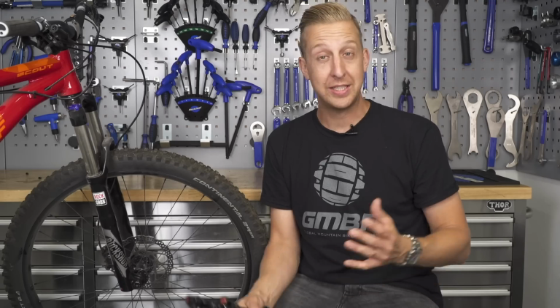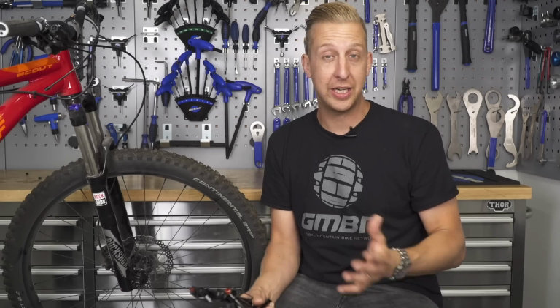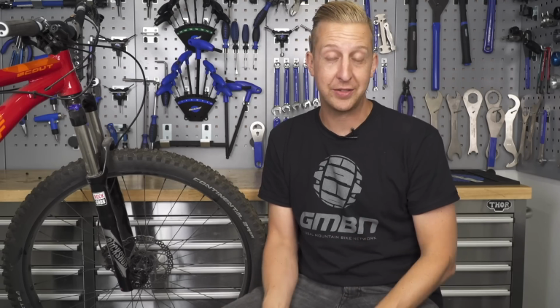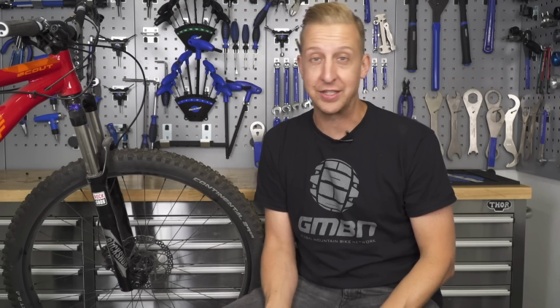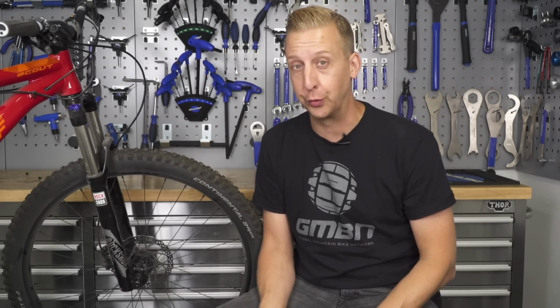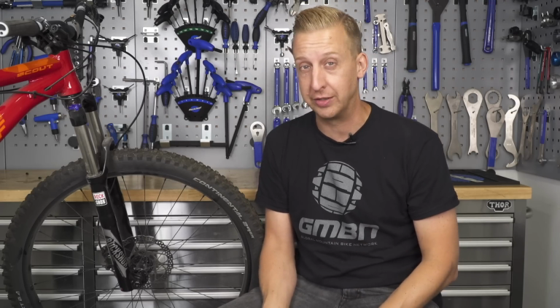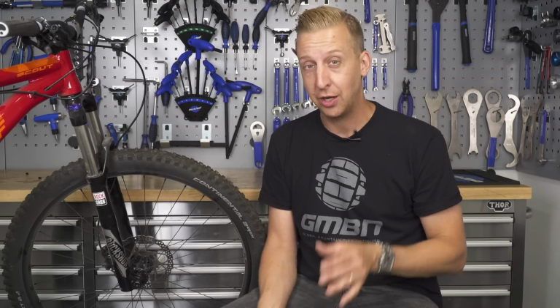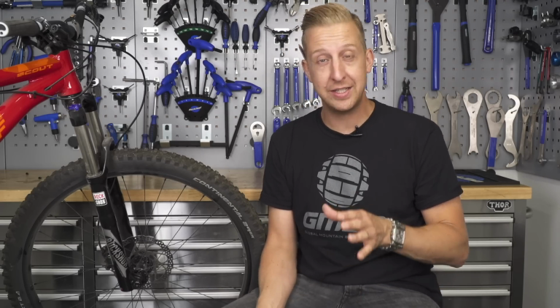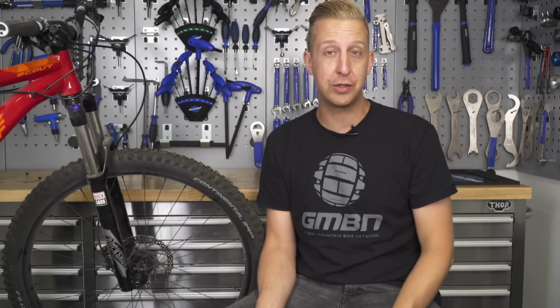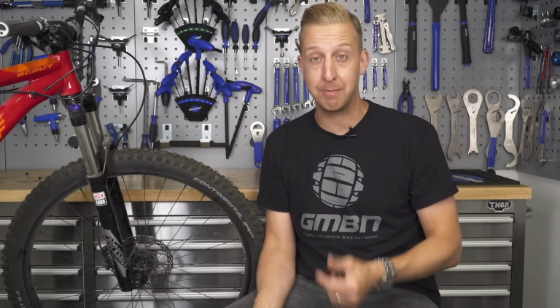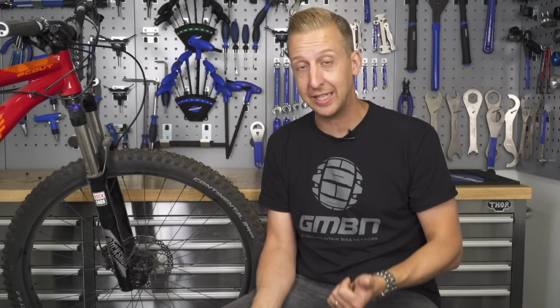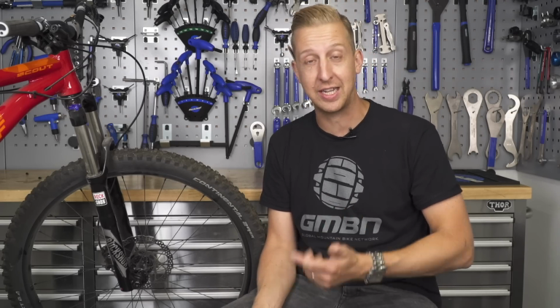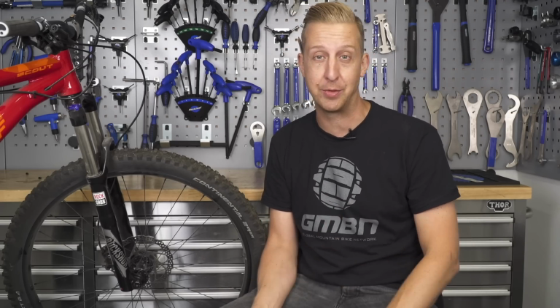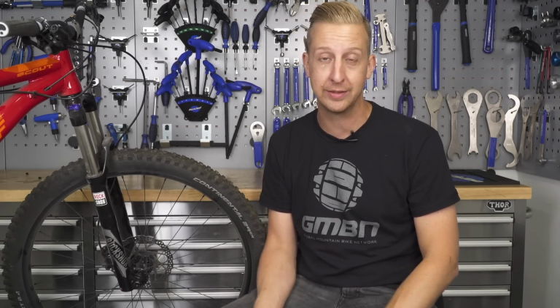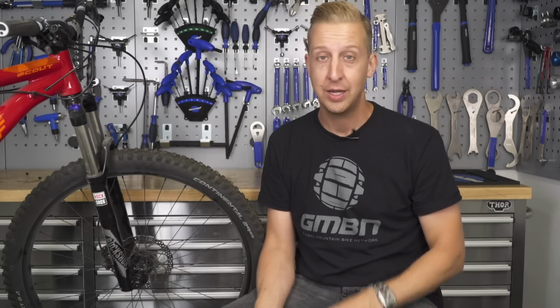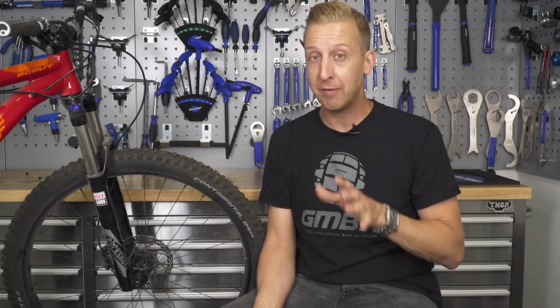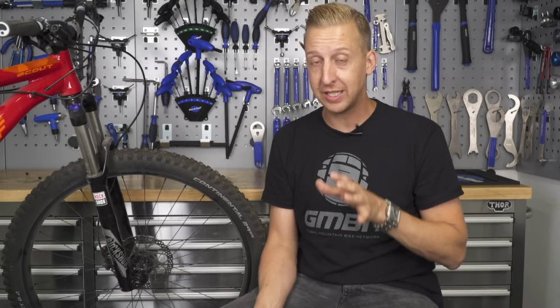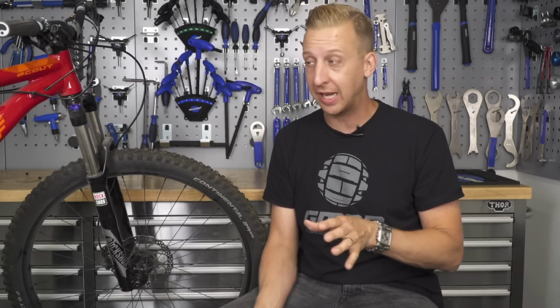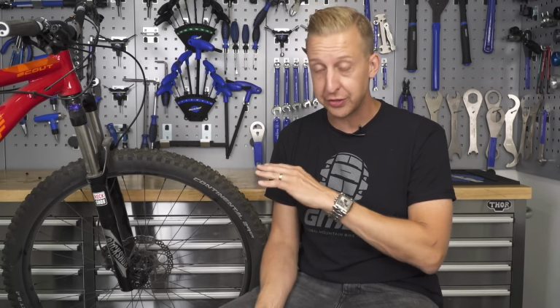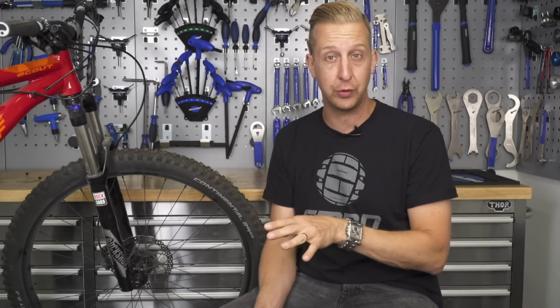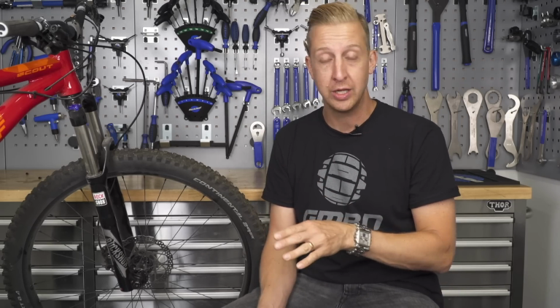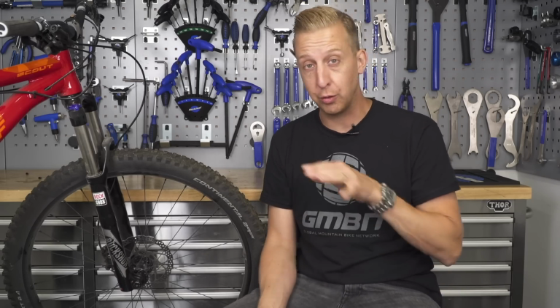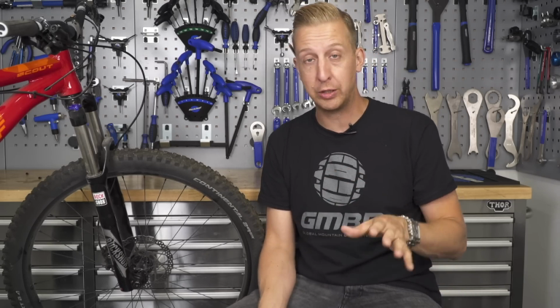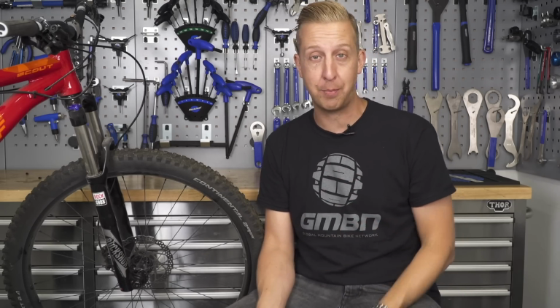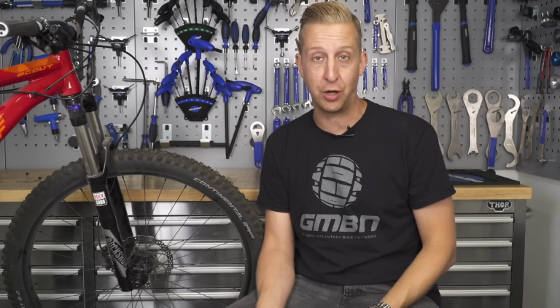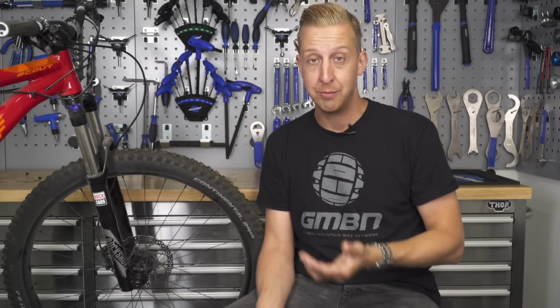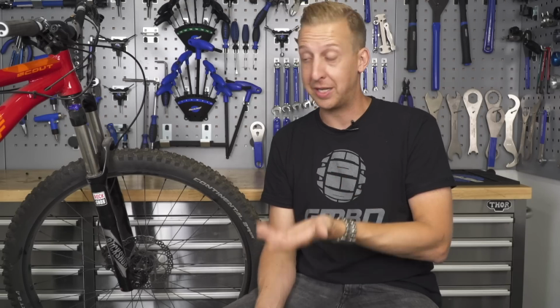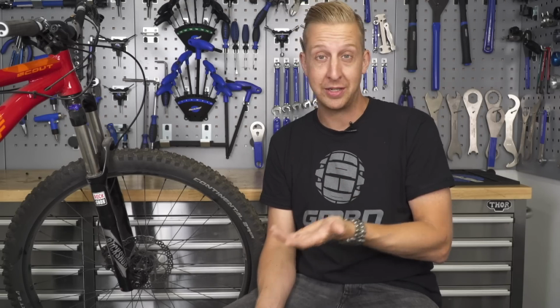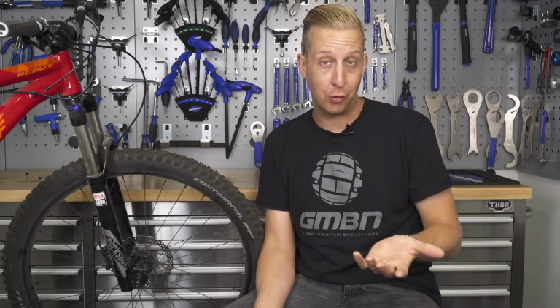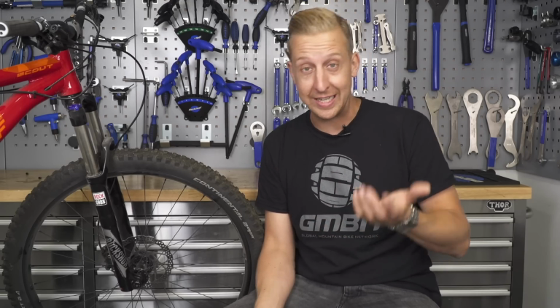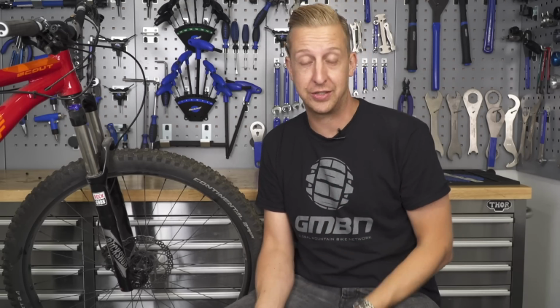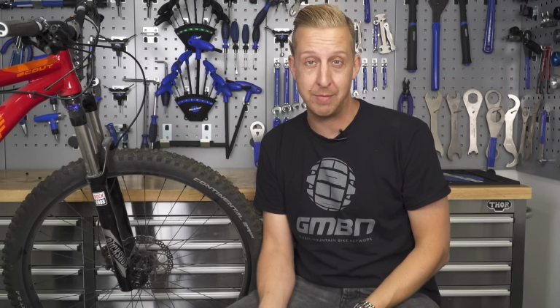This is the GMBN Tech Essentials series, our easy-to-follow guide to maintaining and setting up your bike. With a bit of basic understanding and just a few tools, you can all be looking after your bikes at home, which basically means in the long run it is going to save you money.